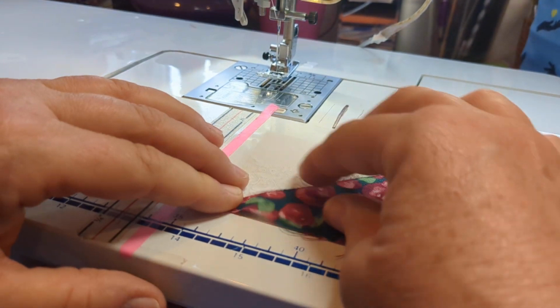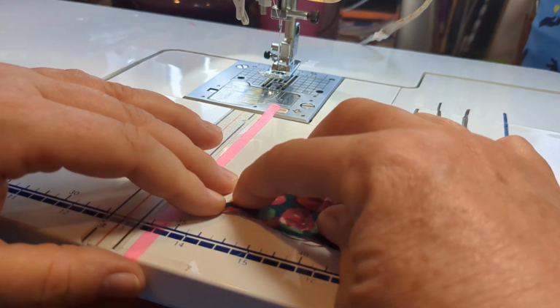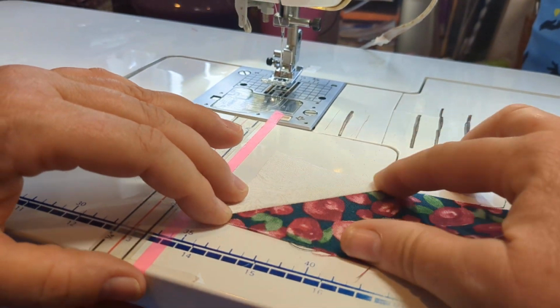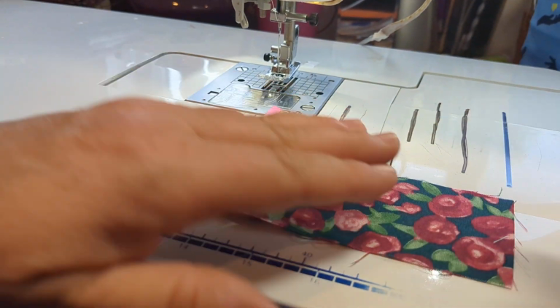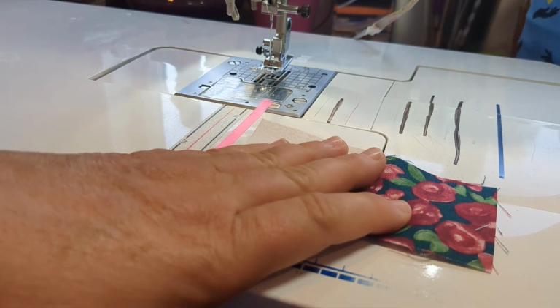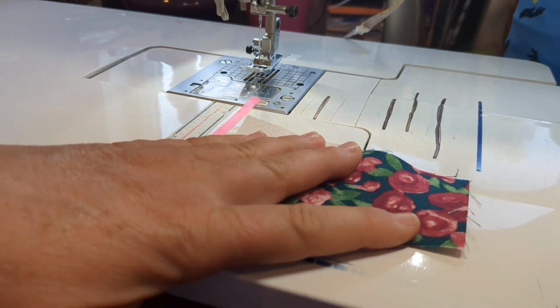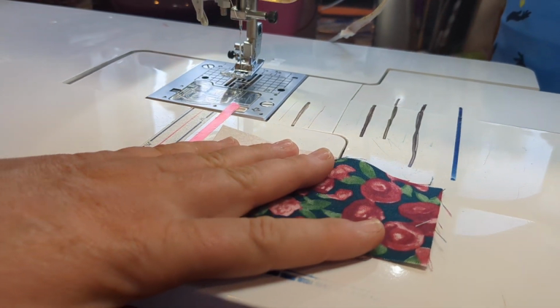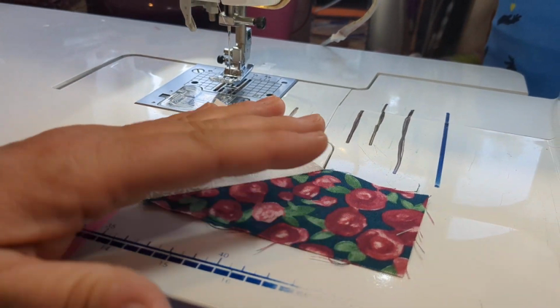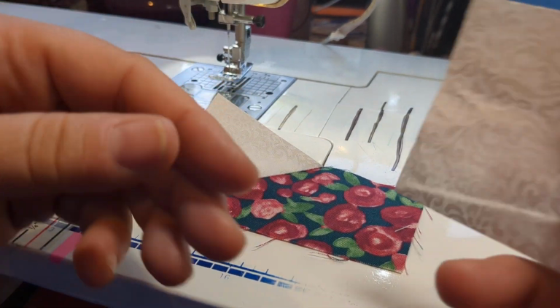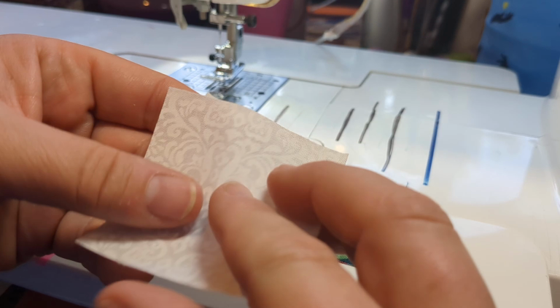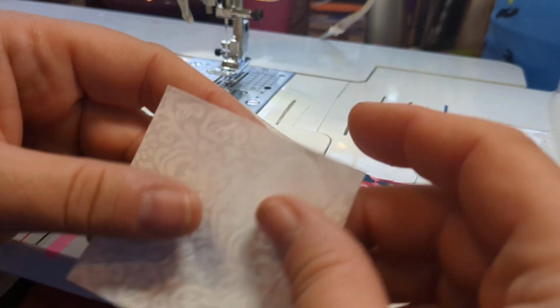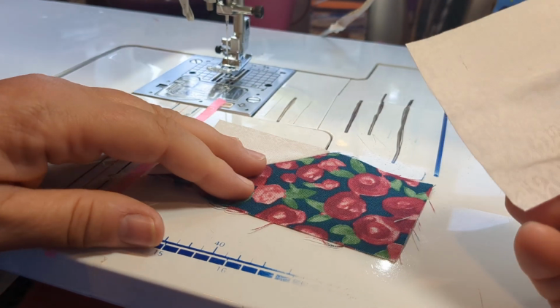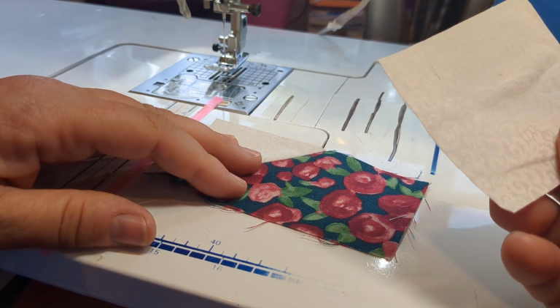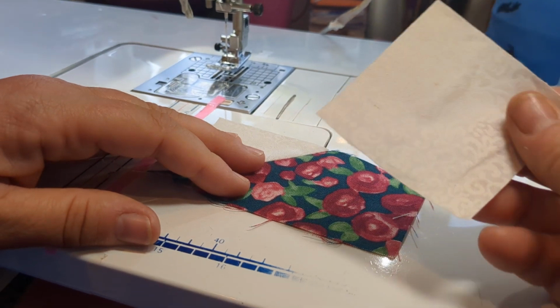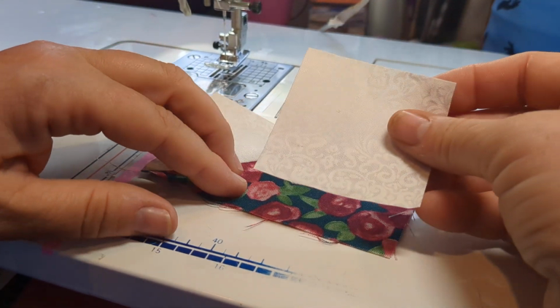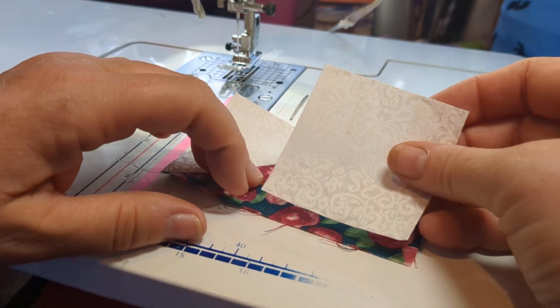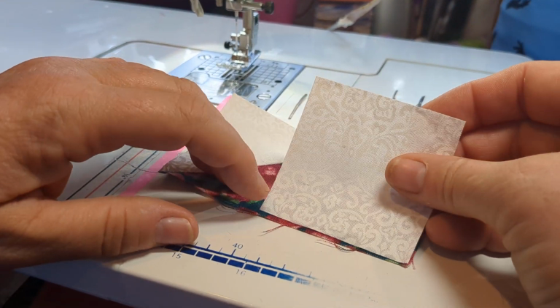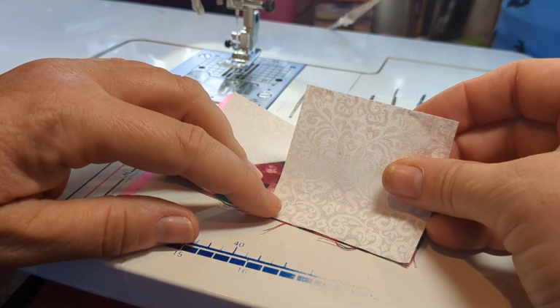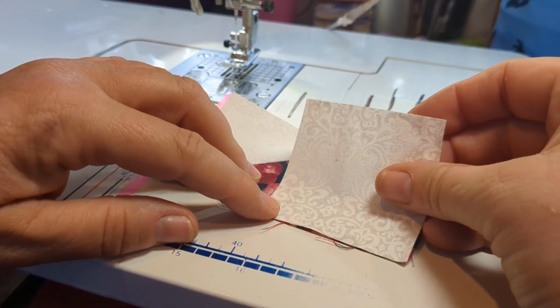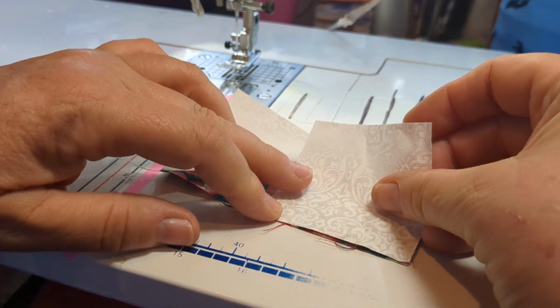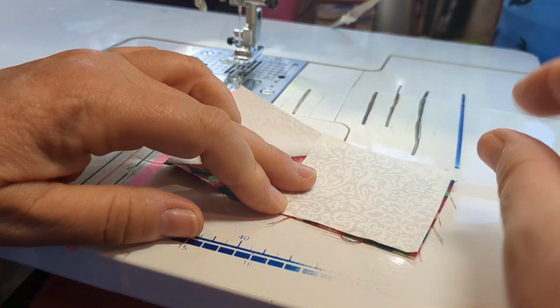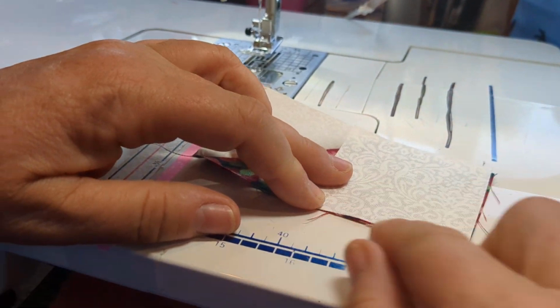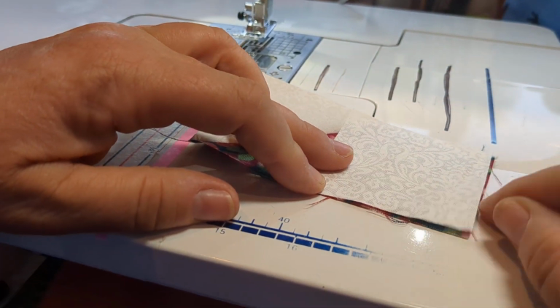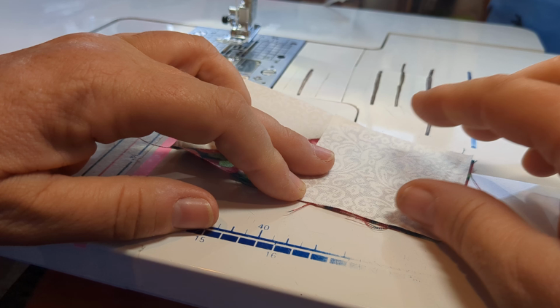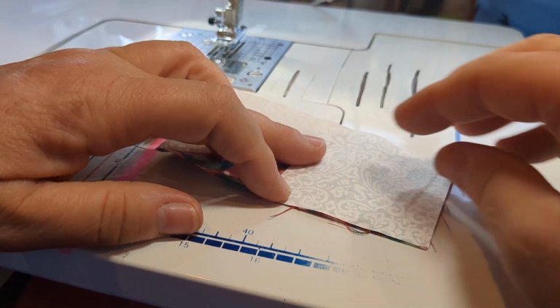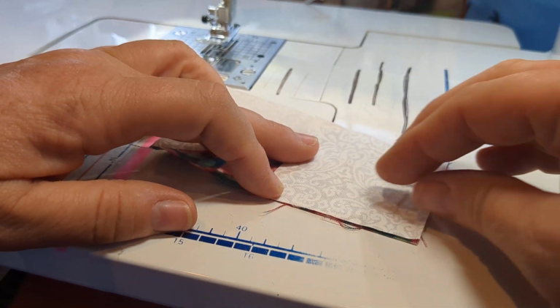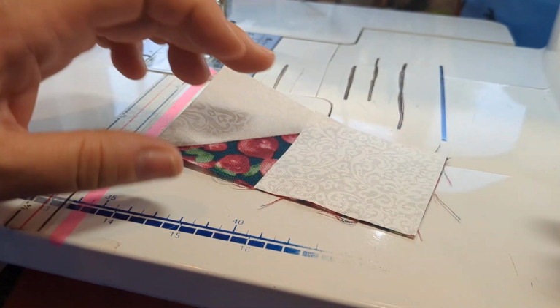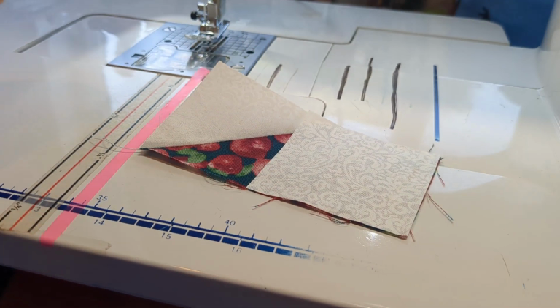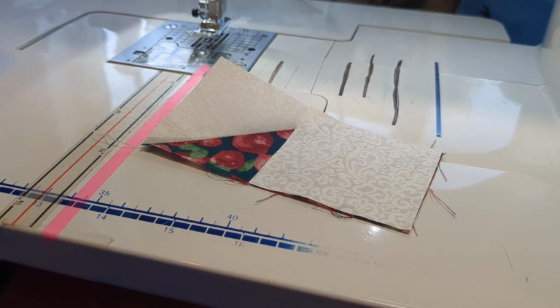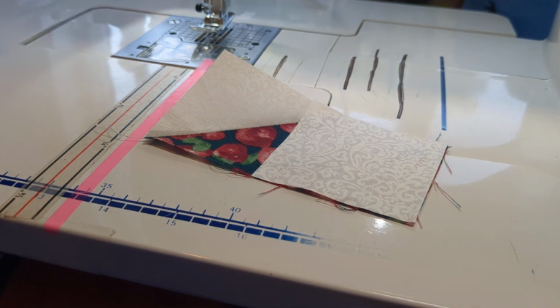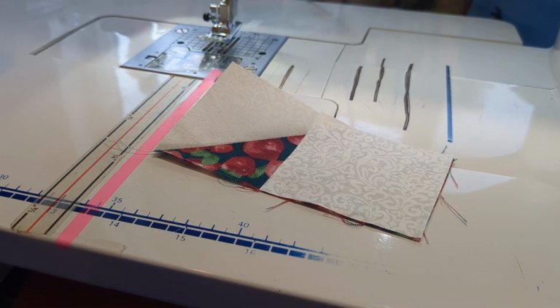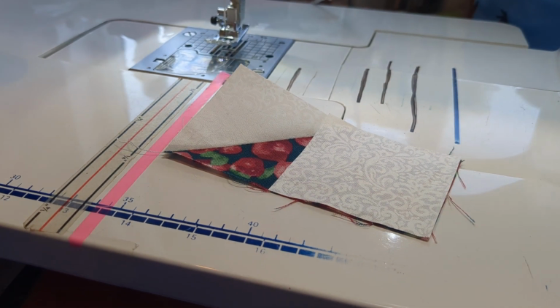The next thing I'm going to do is get the other side of my geese and repeat the same method. I'll line up my edges right here in the bottom and now I'm ready to sew the other side.